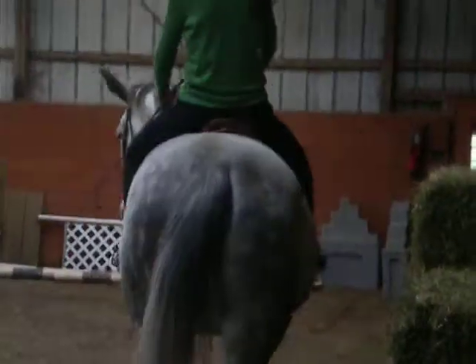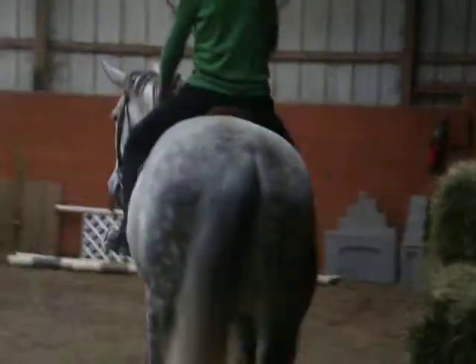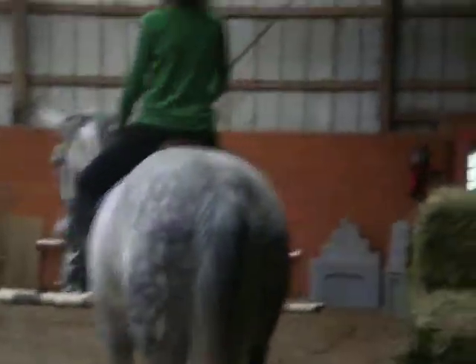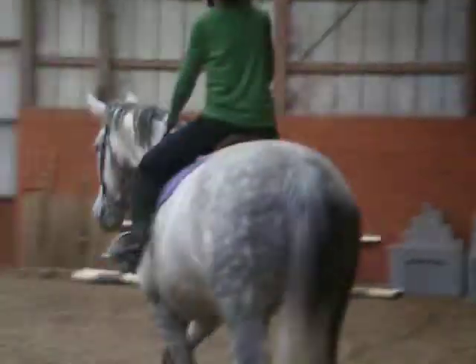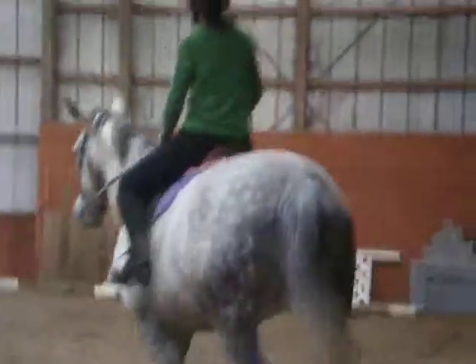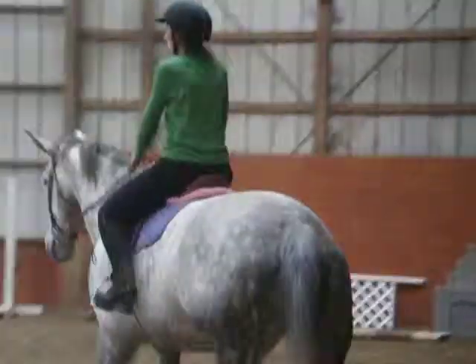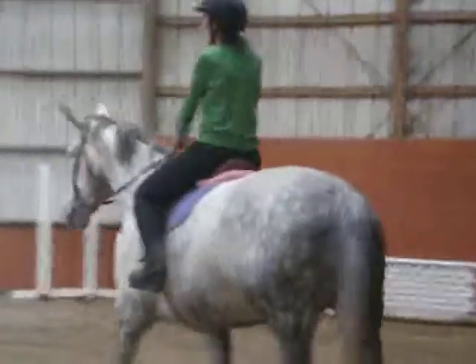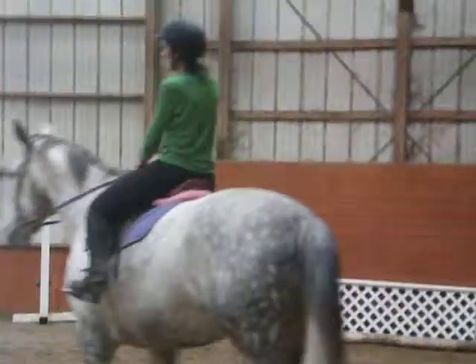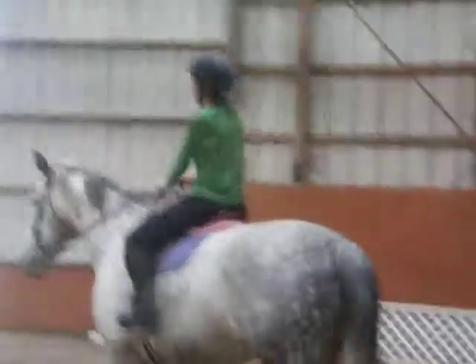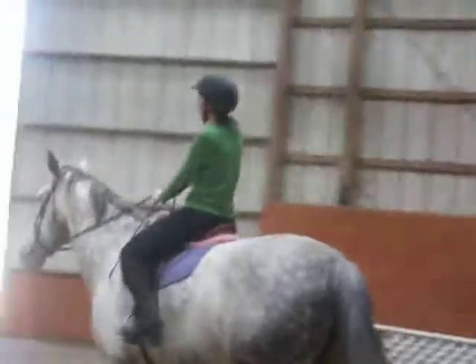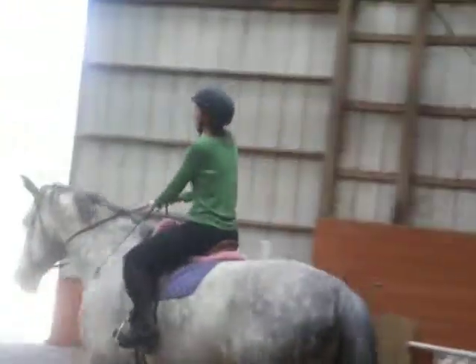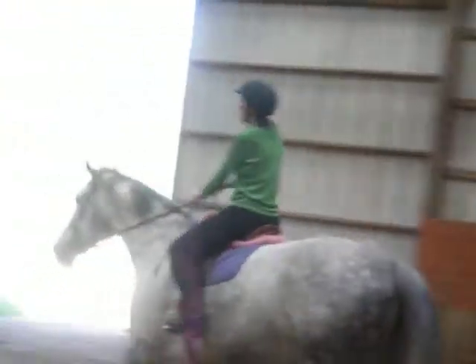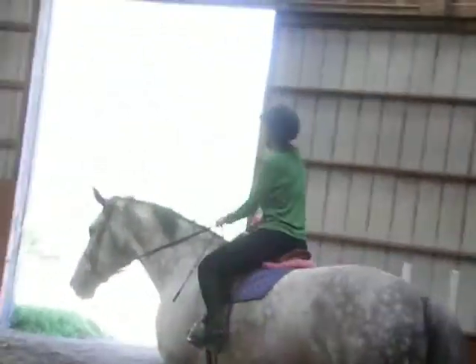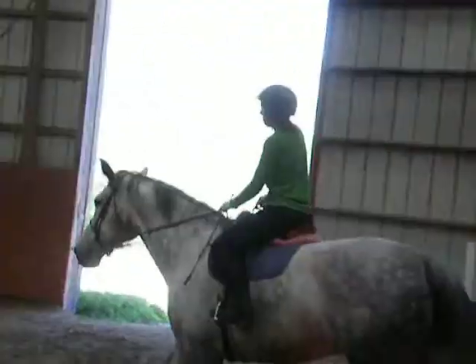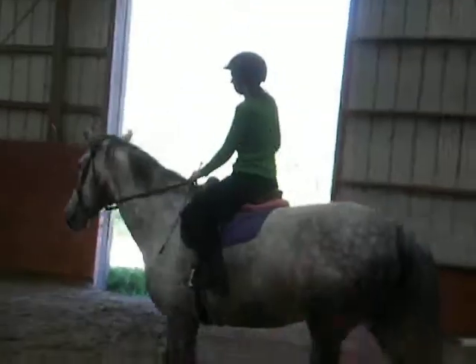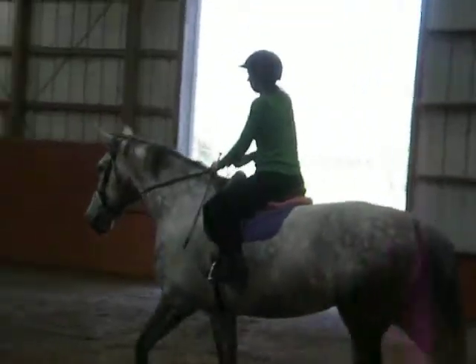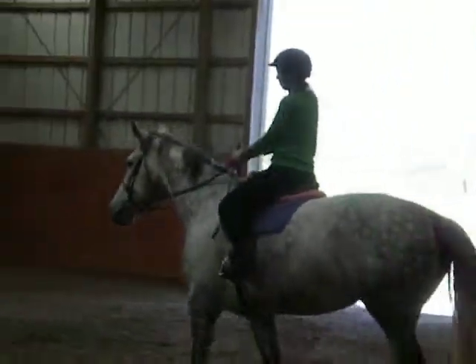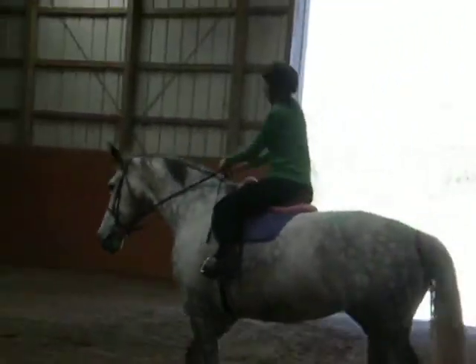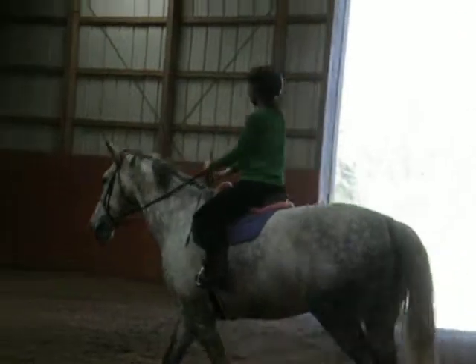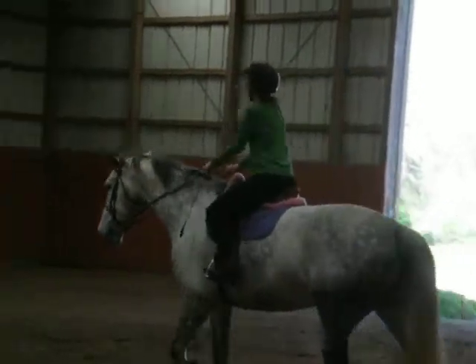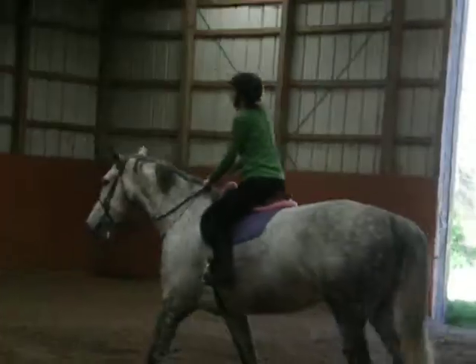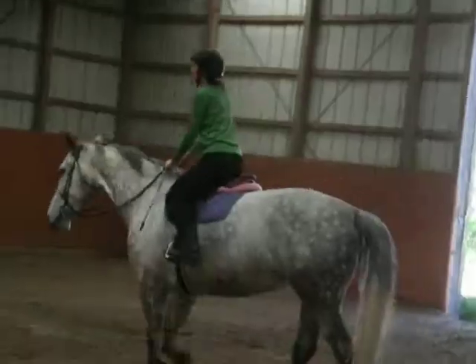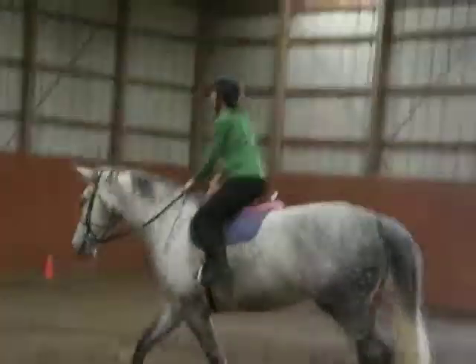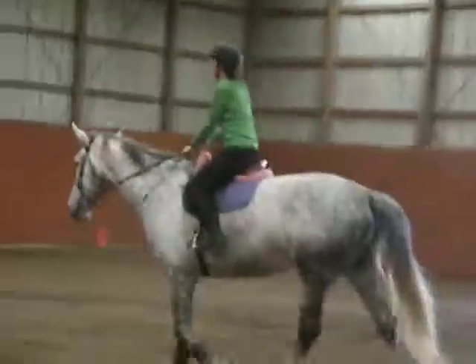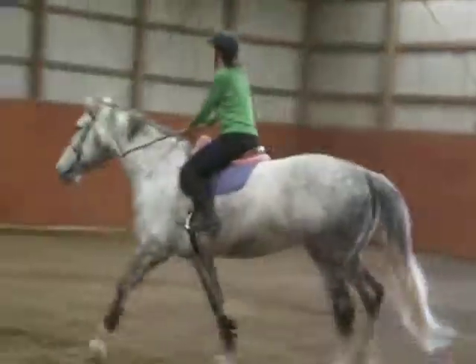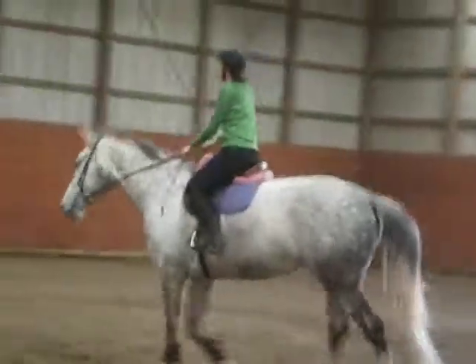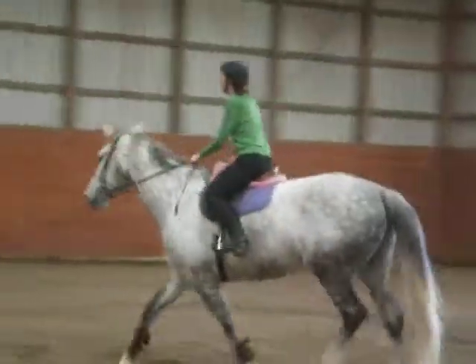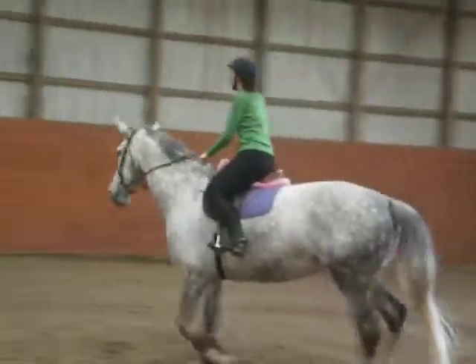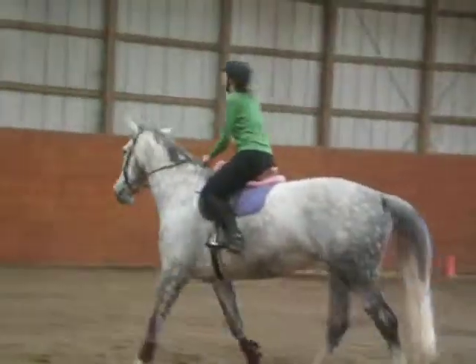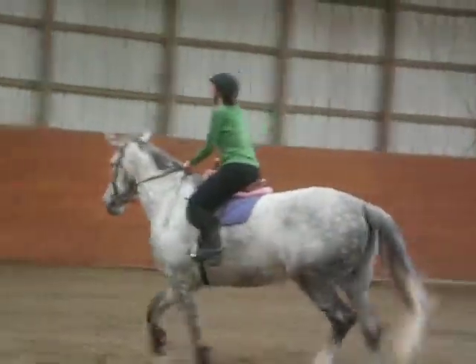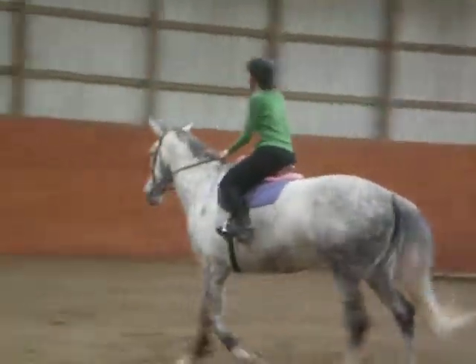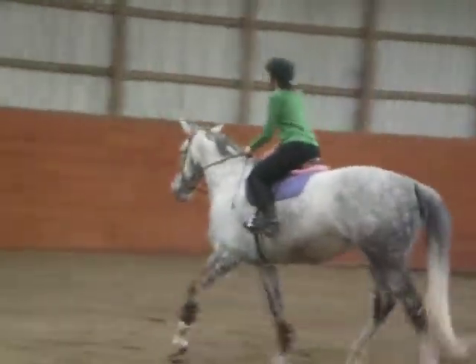To the trot, to the jump. Close your hip angle, lift your back, and step down.